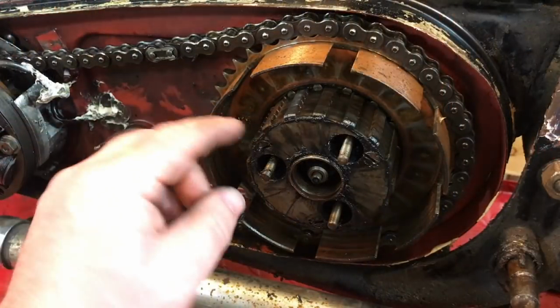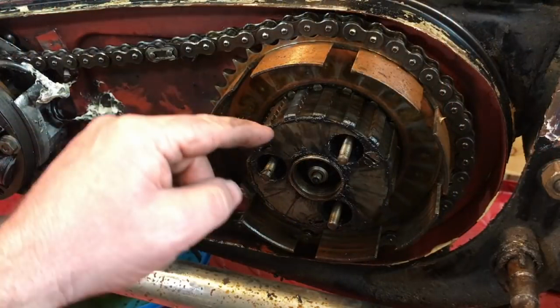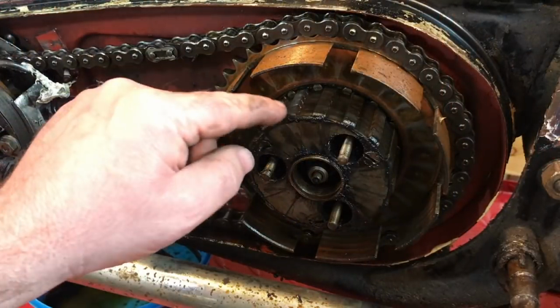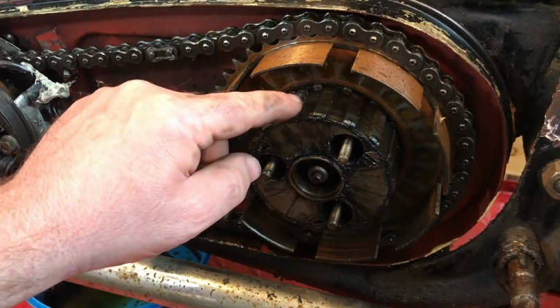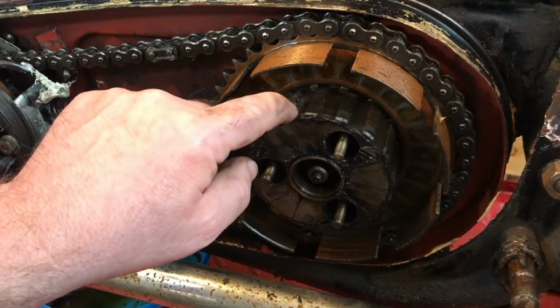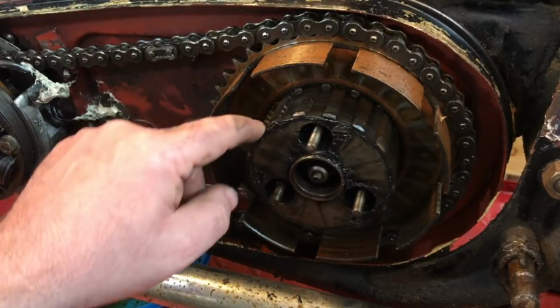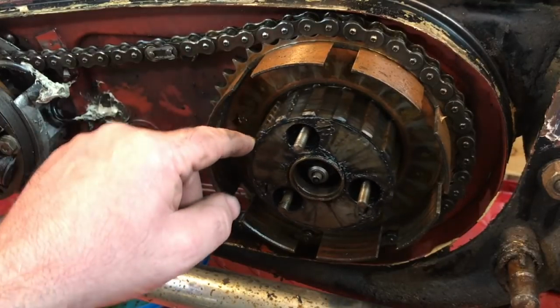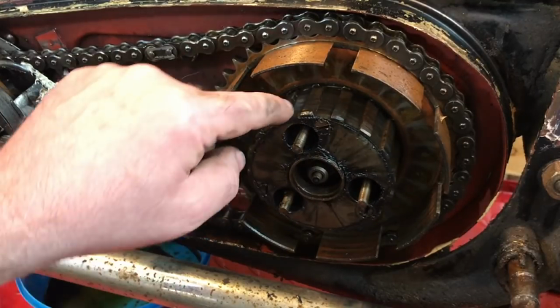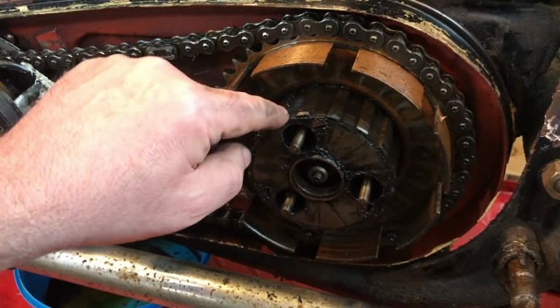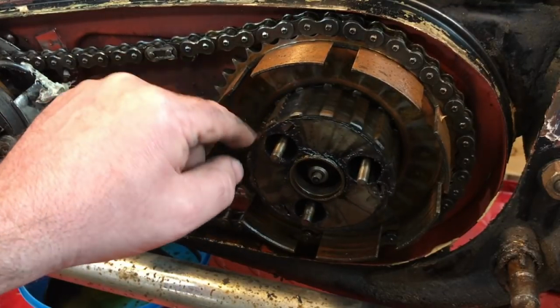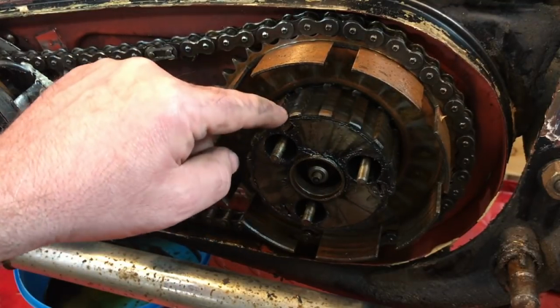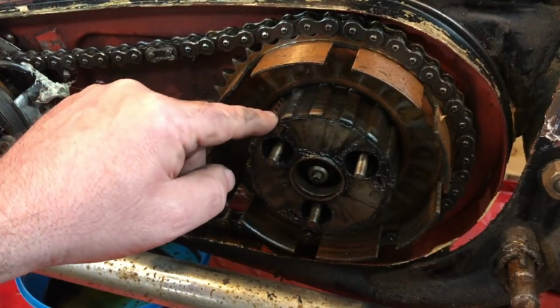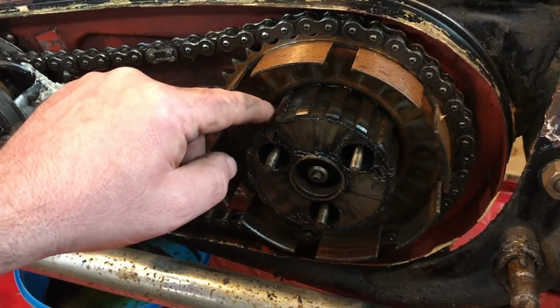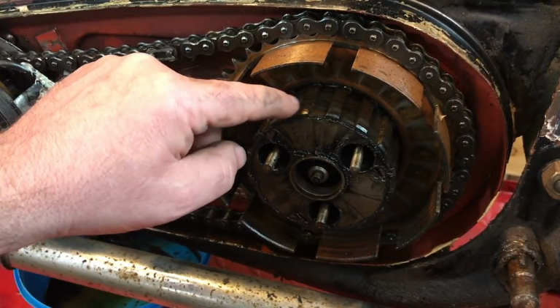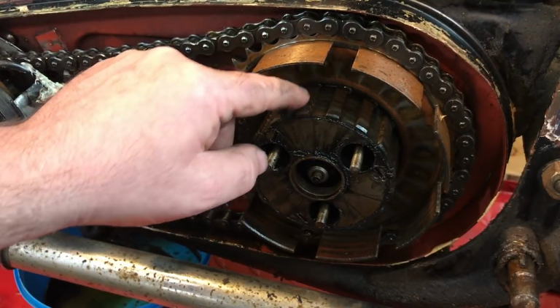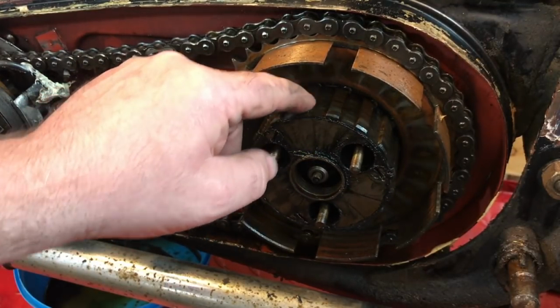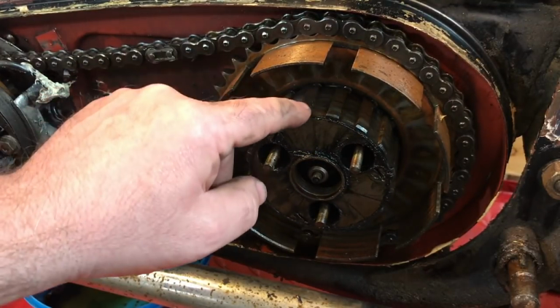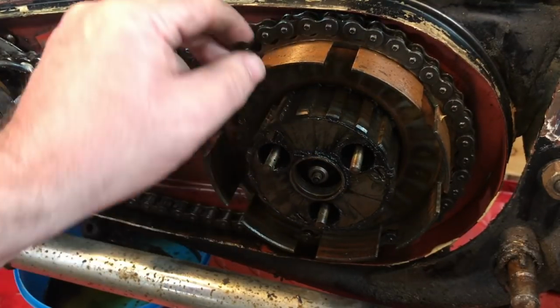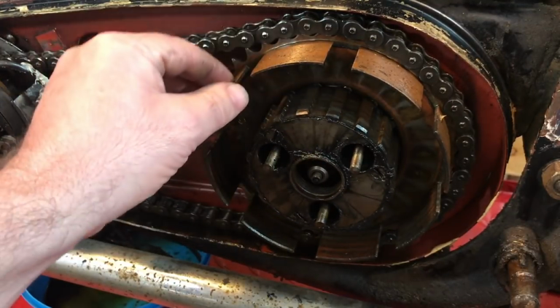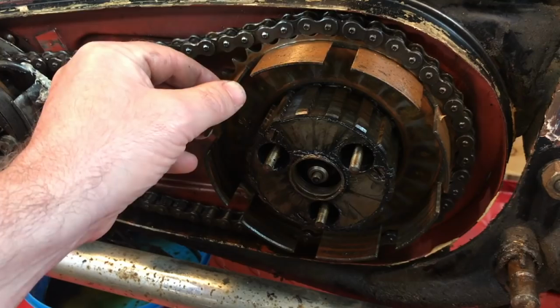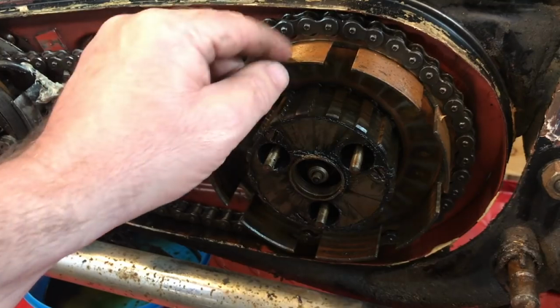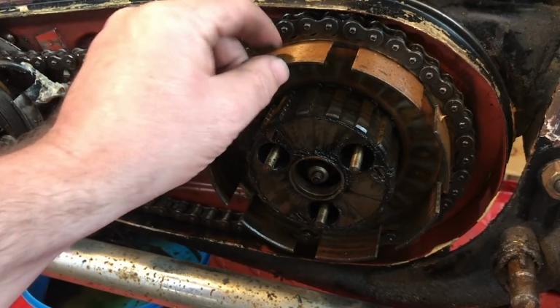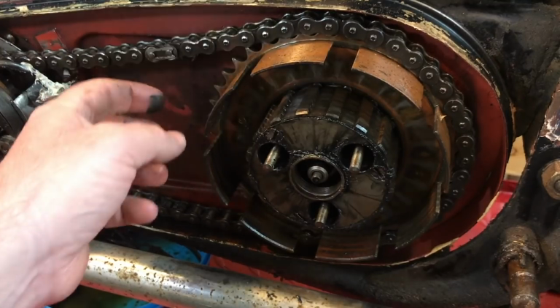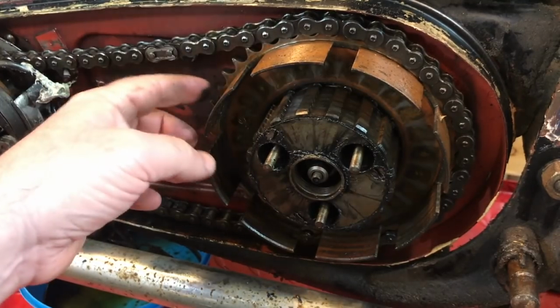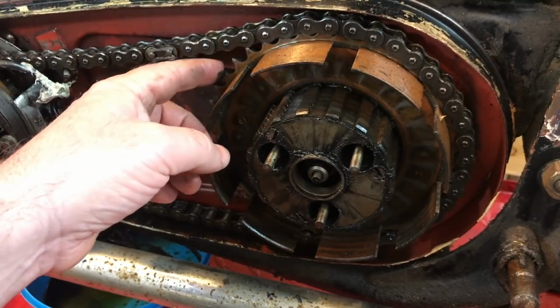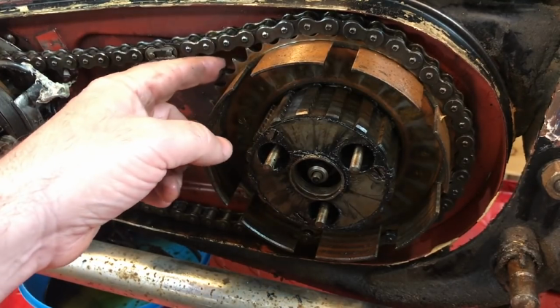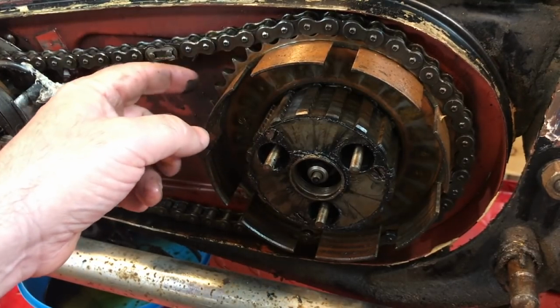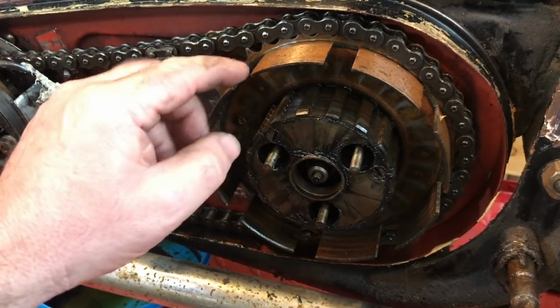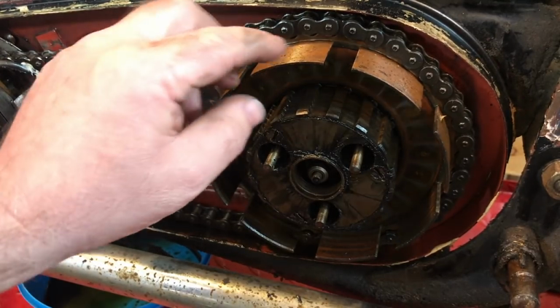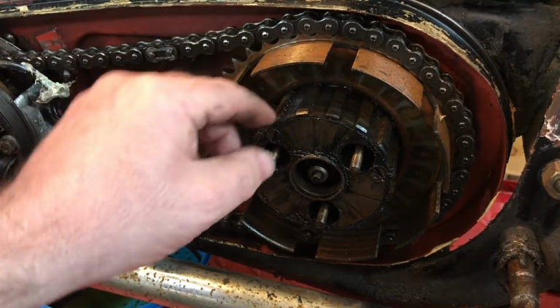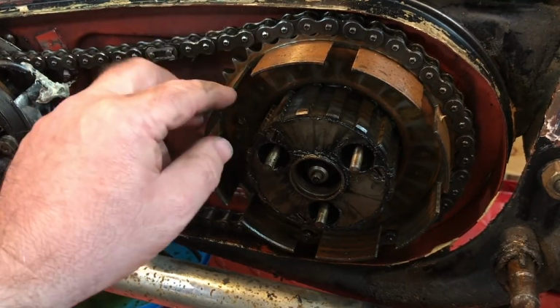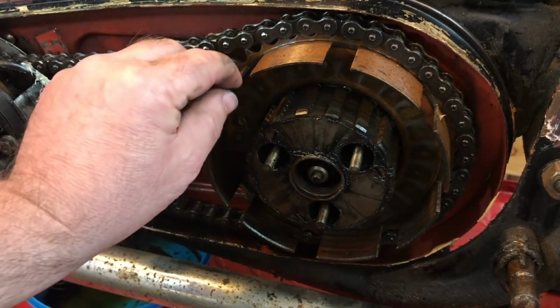As you can see, the clutch hub is pretty badly notched here. The basket doesn't look too bad, but I won't know until I take it off and see what the teeth look like.